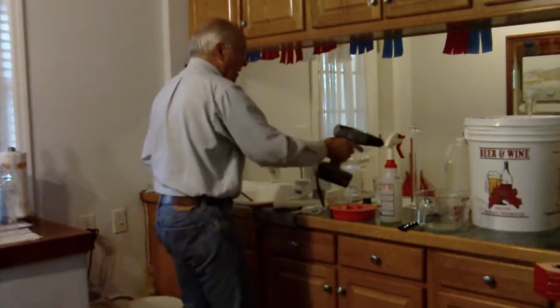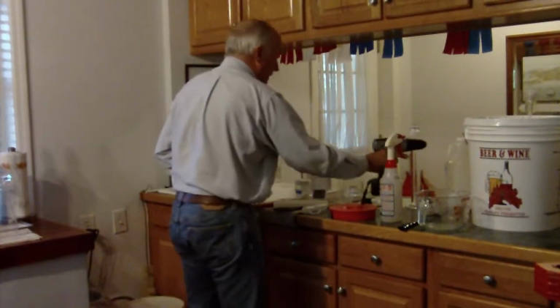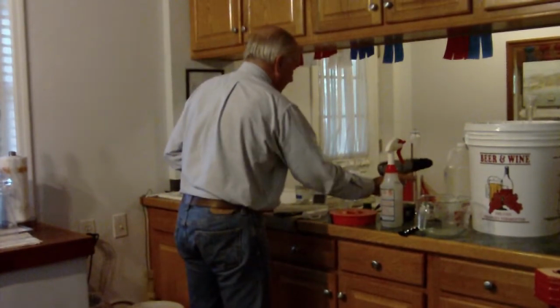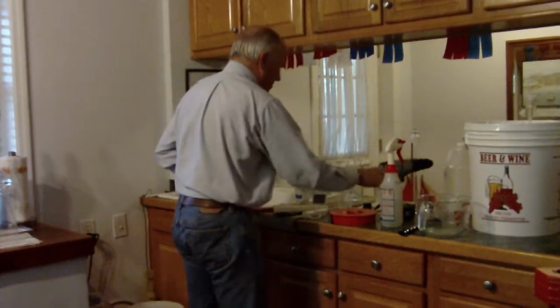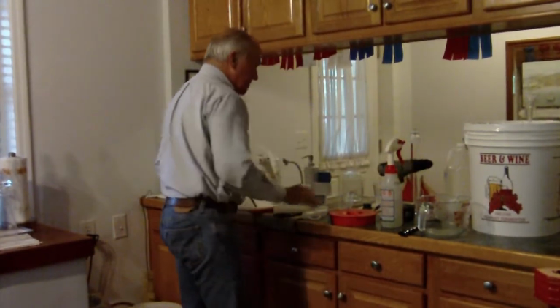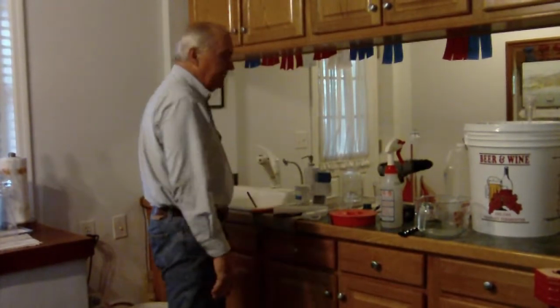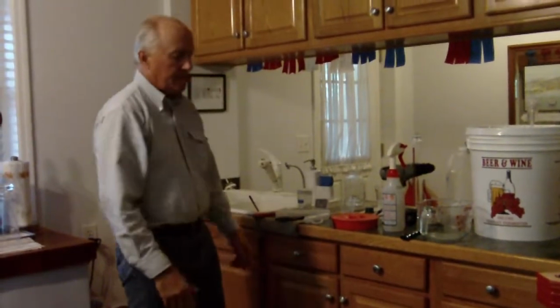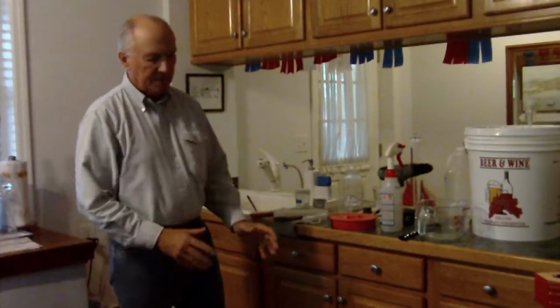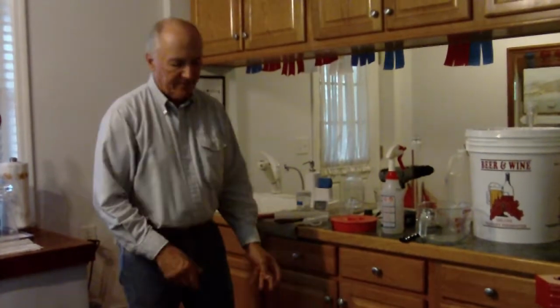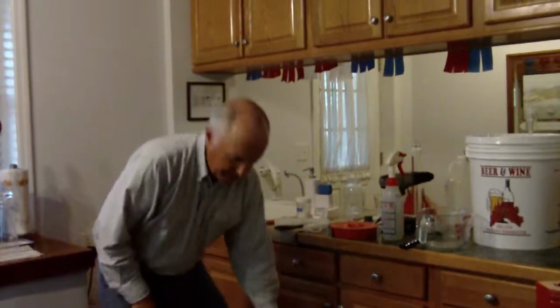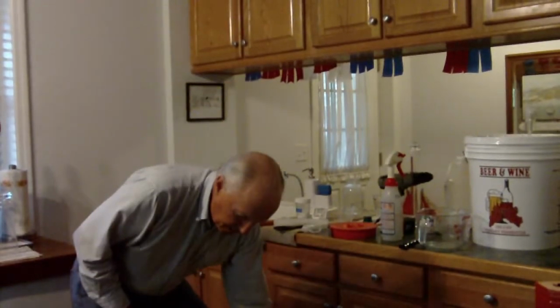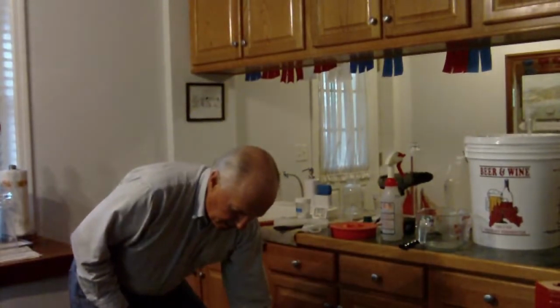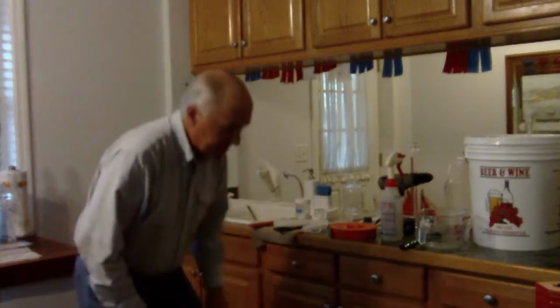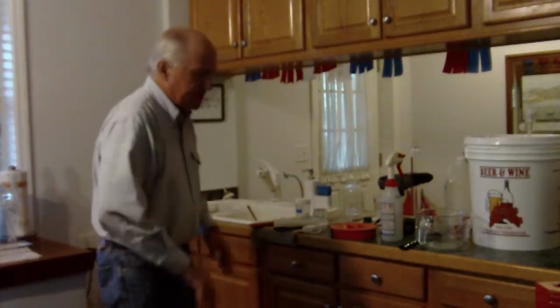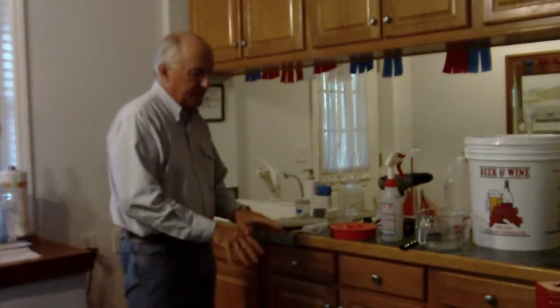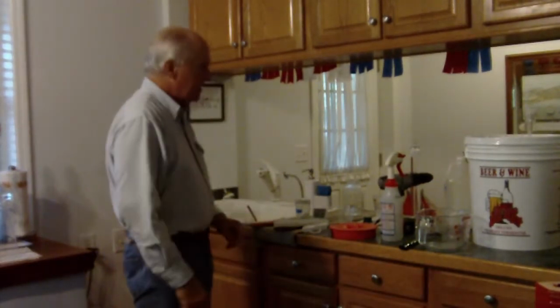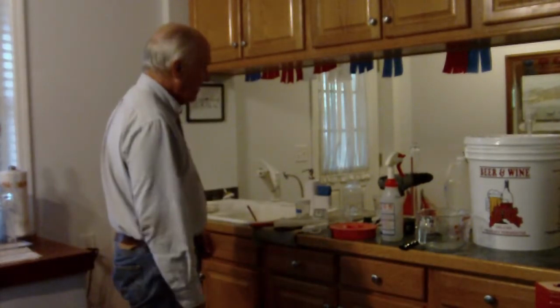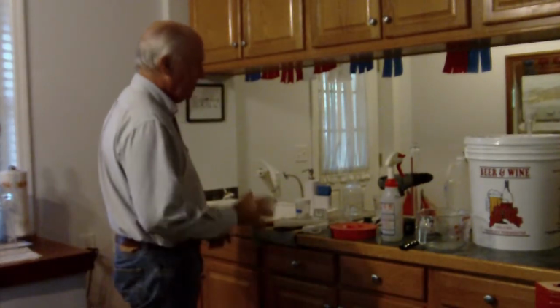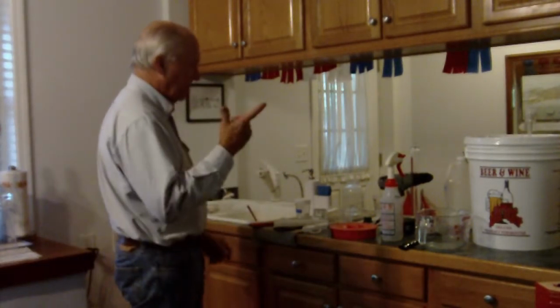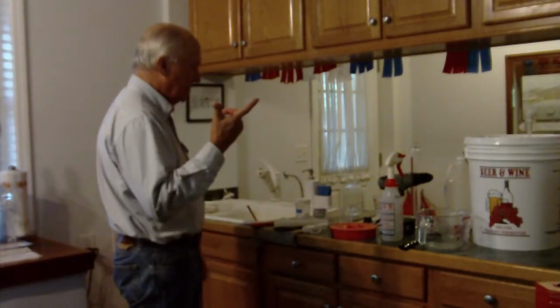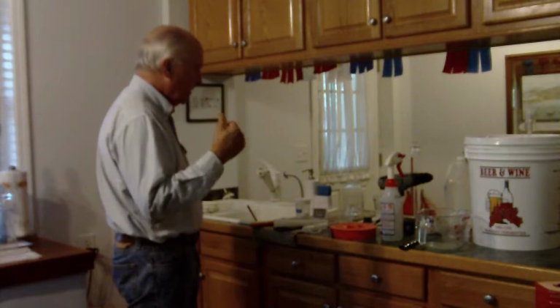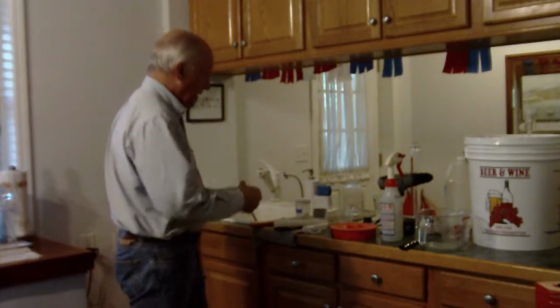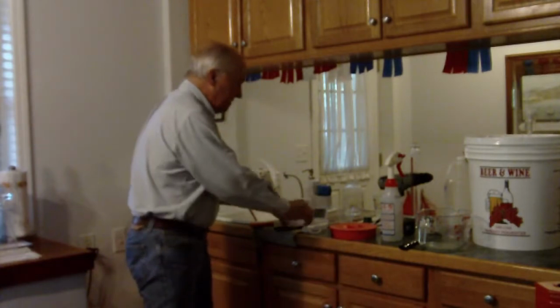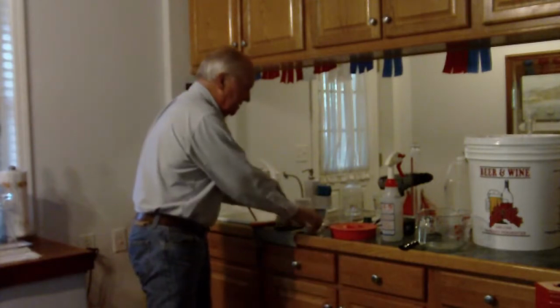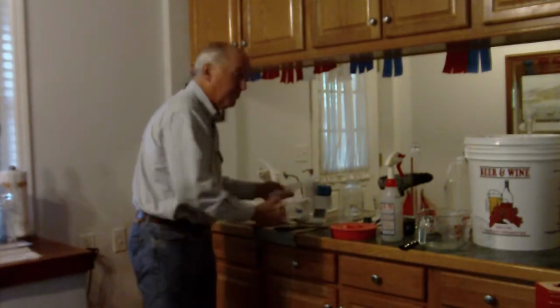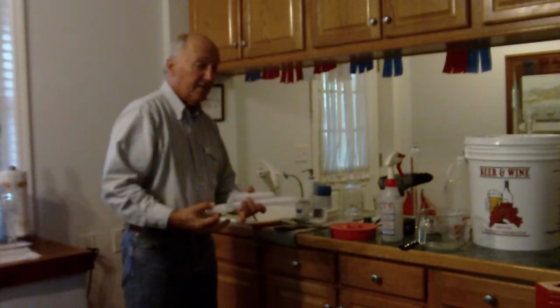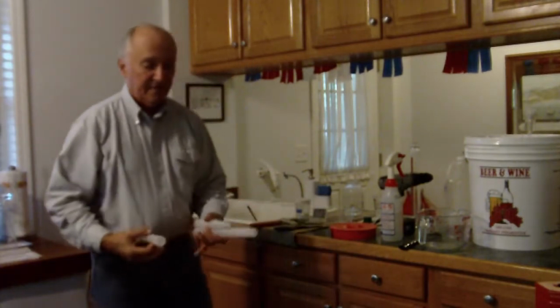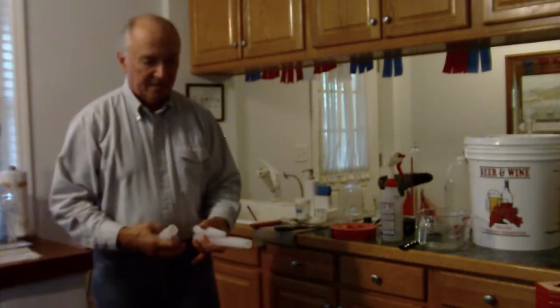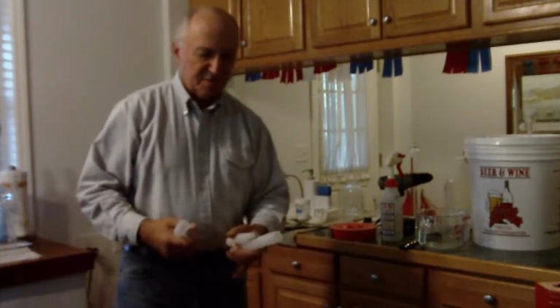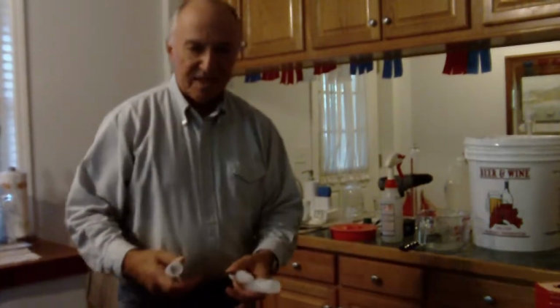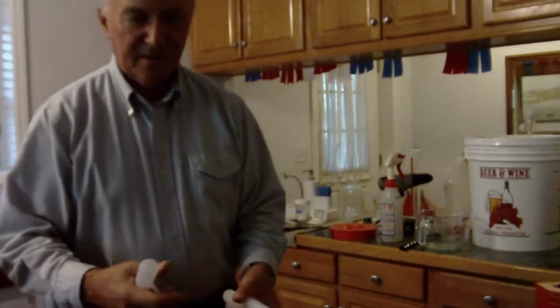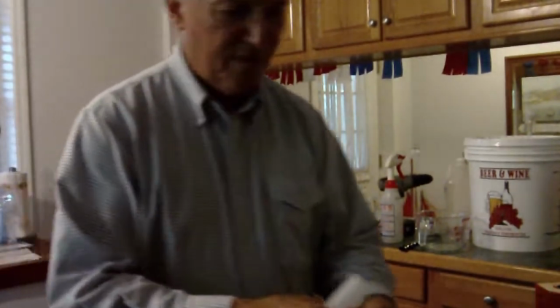The next step is going to be to get a gravity reading on this. I've got the yeast in there, I'm going to go get my hydrometer and dip my thief in some Star San, and I'll be right back.